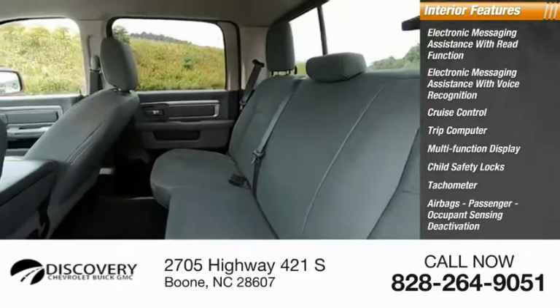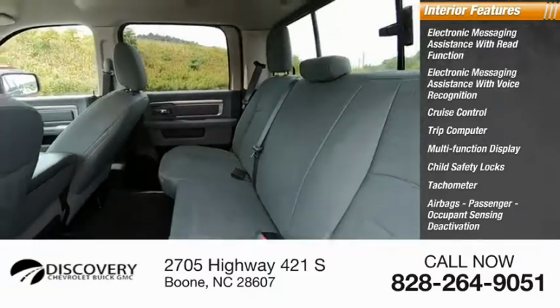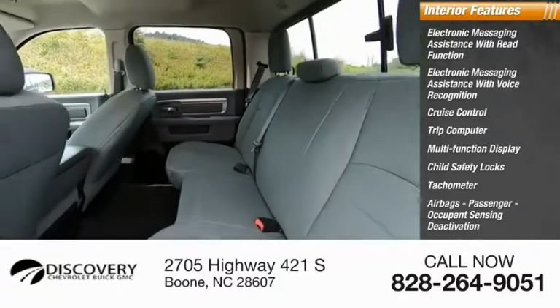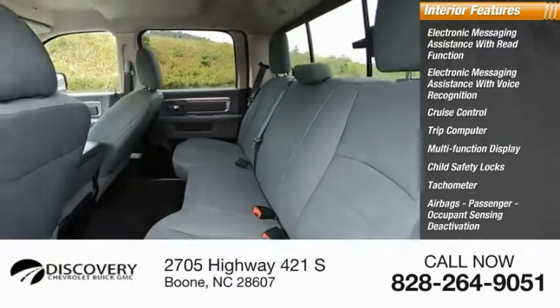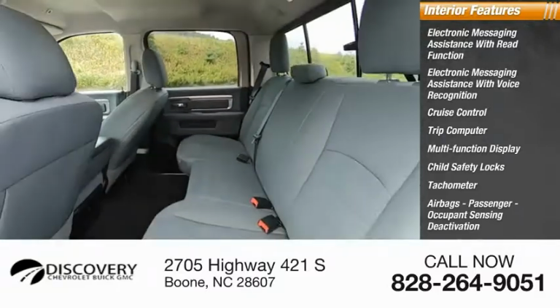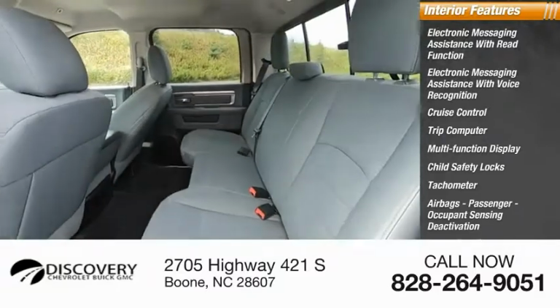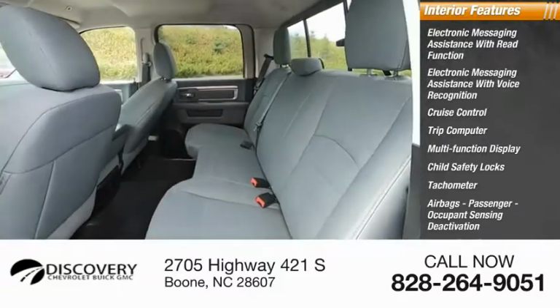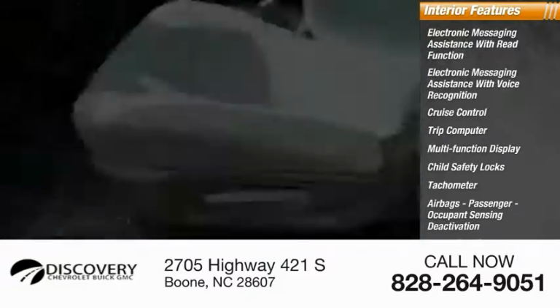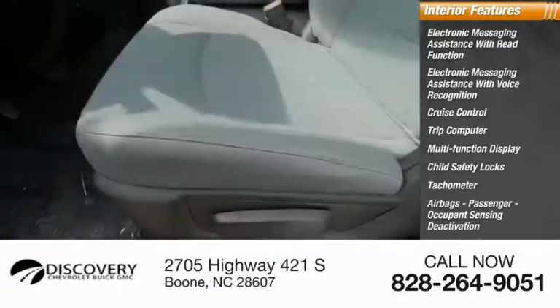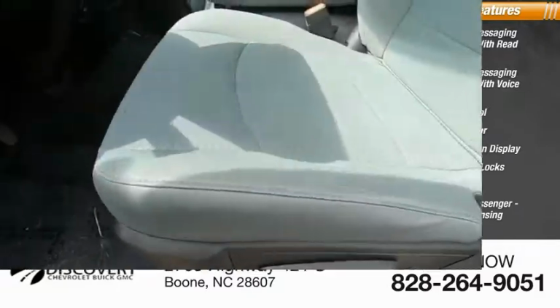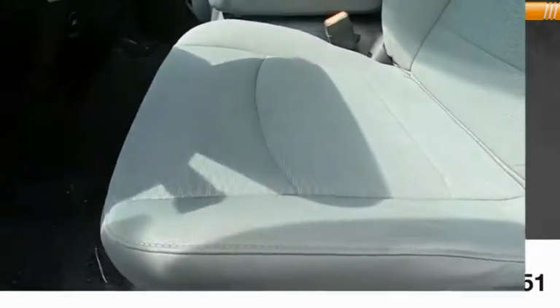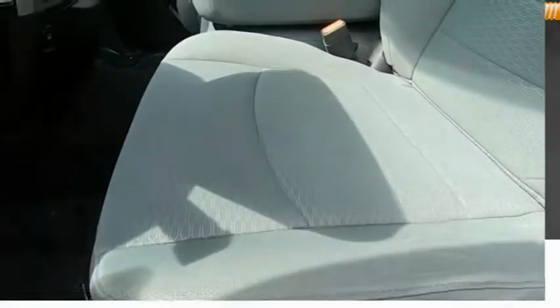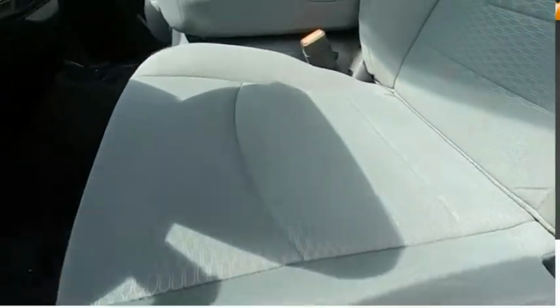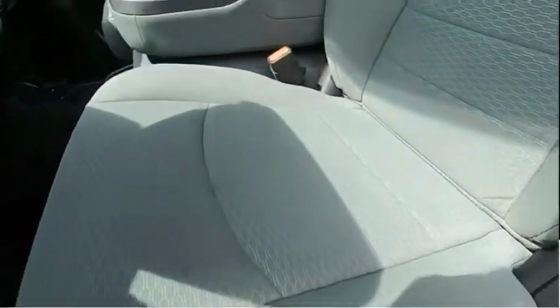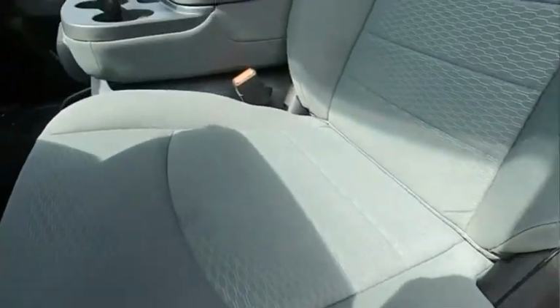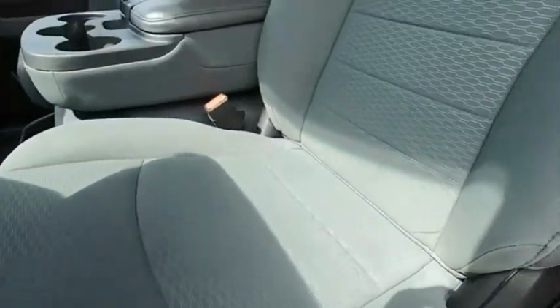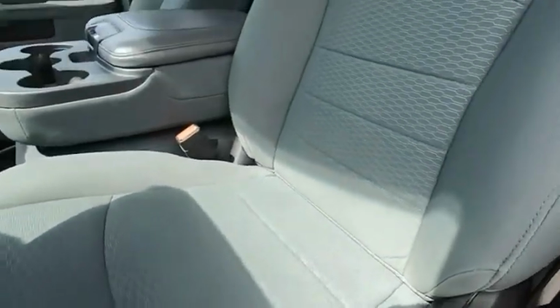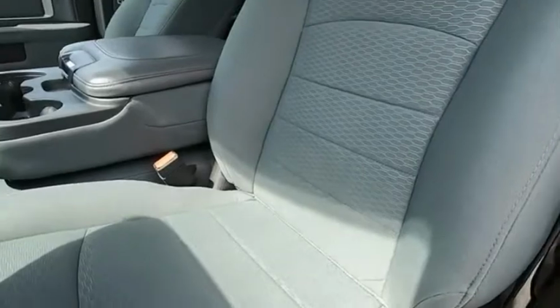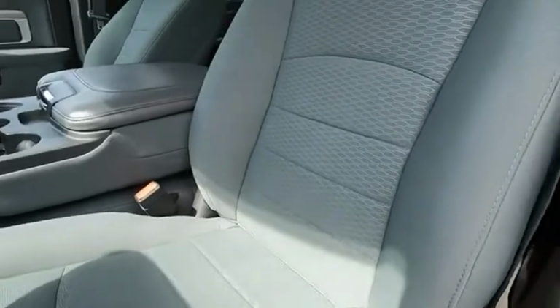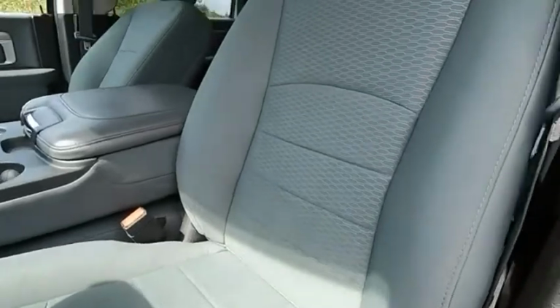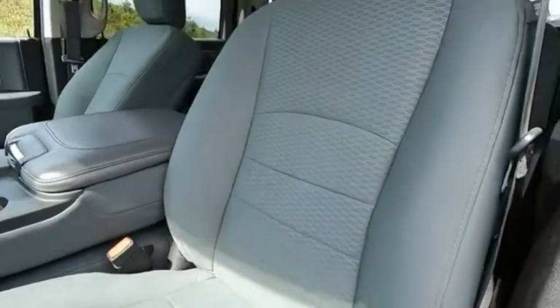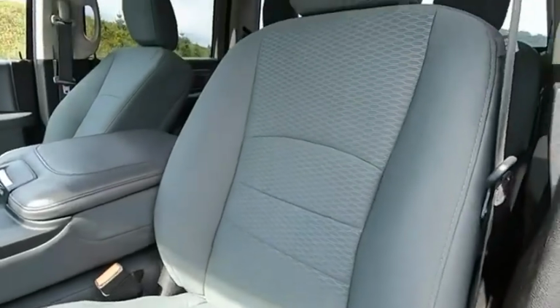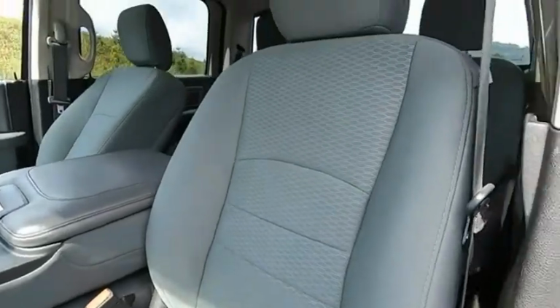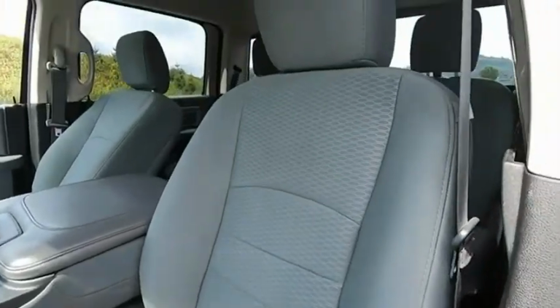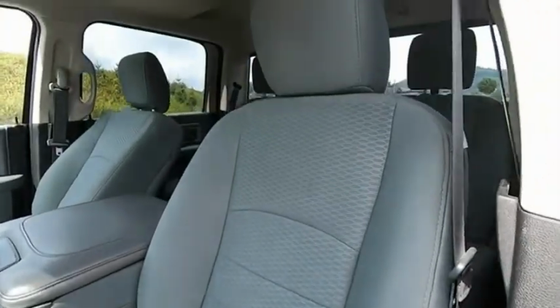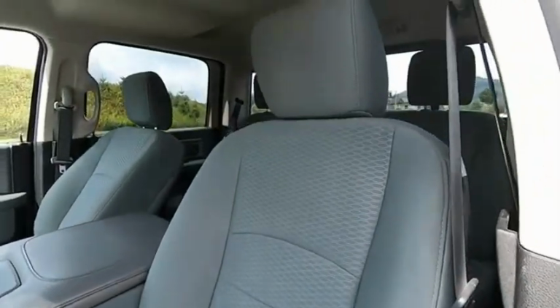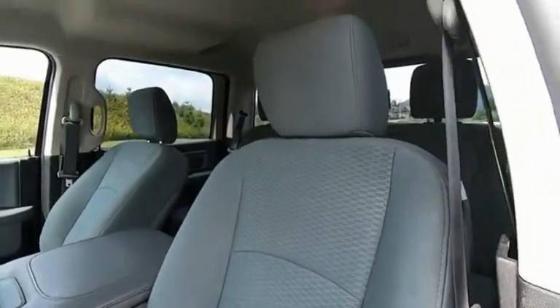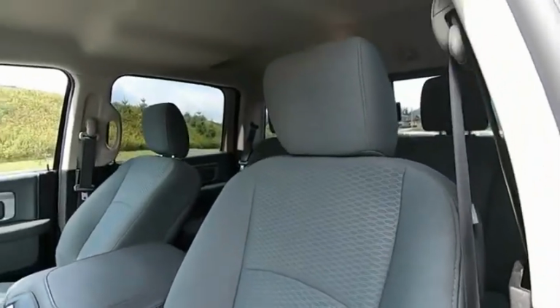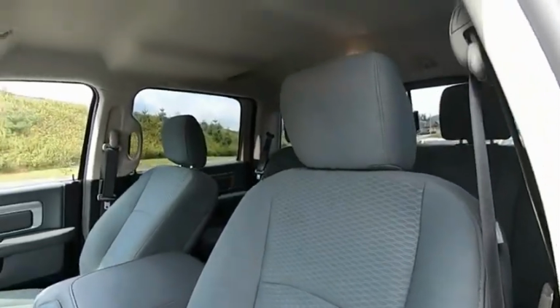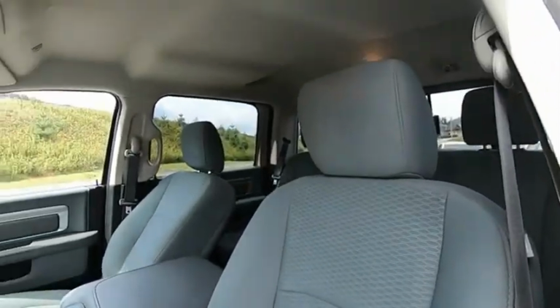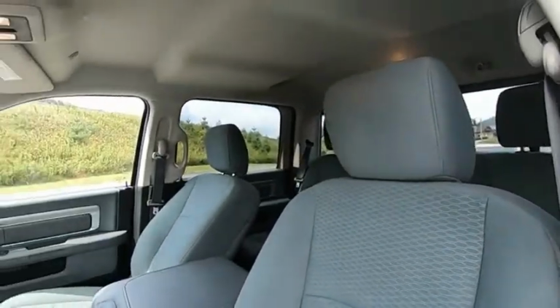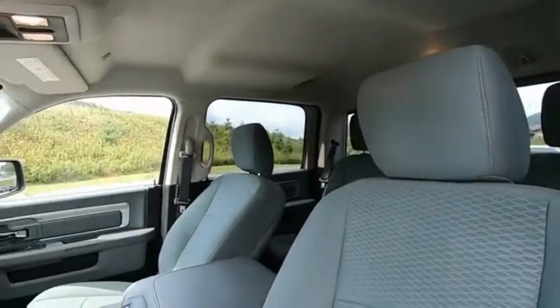One-touch windows. Take this vehicle for a spin and see why so many shoppers are now proud owners.